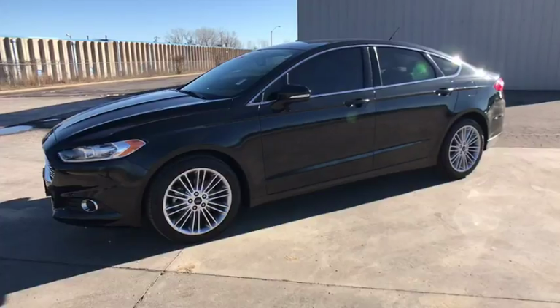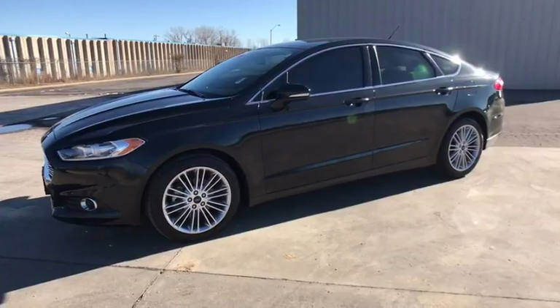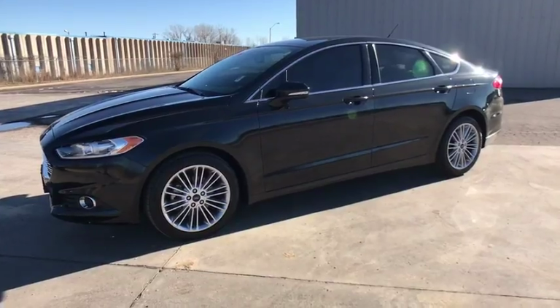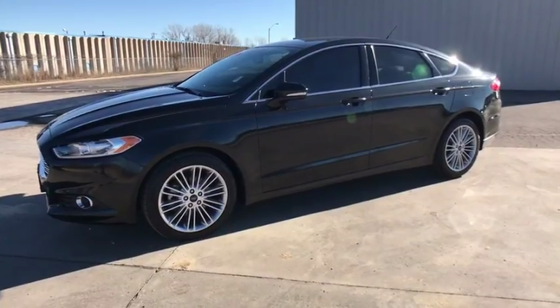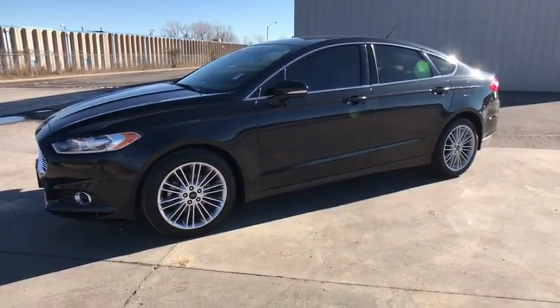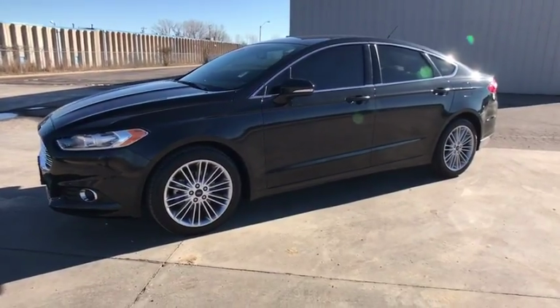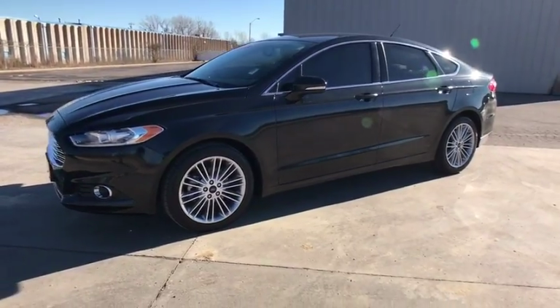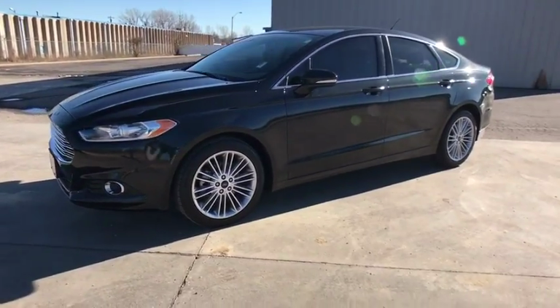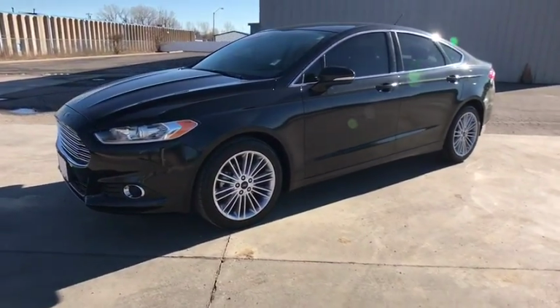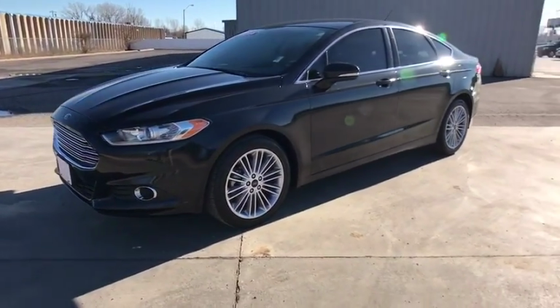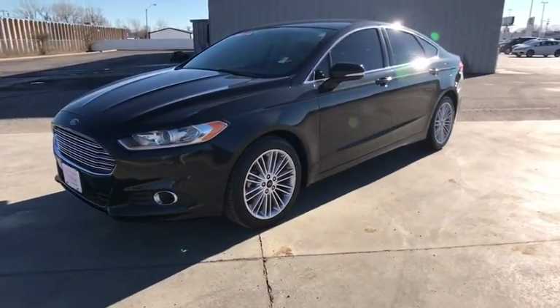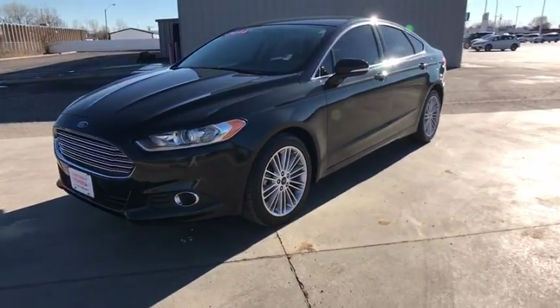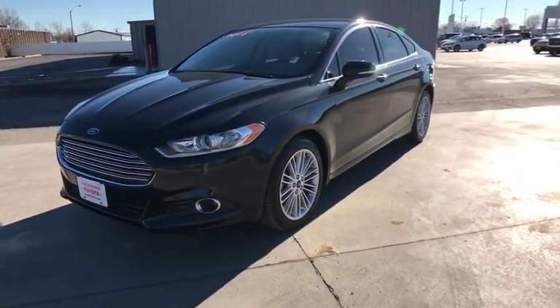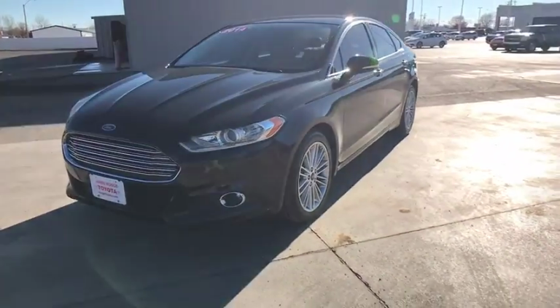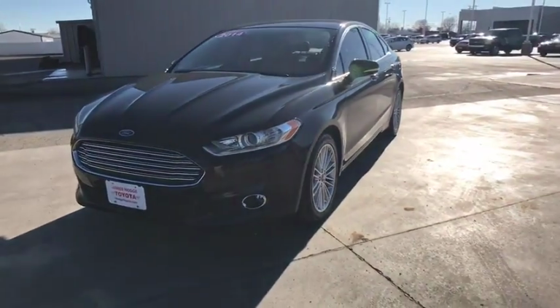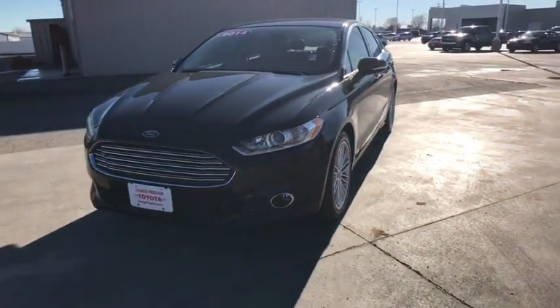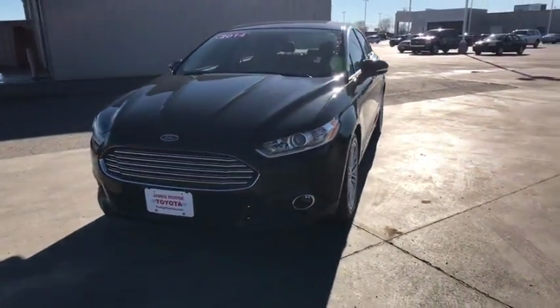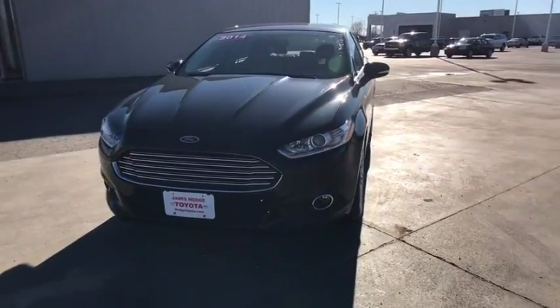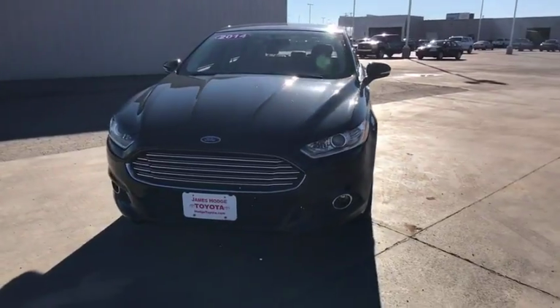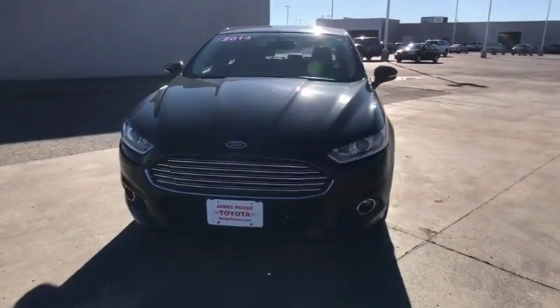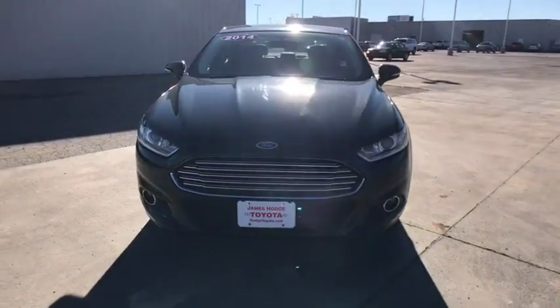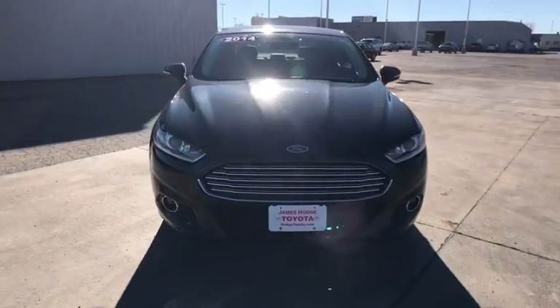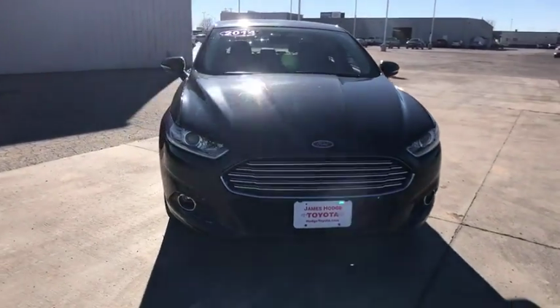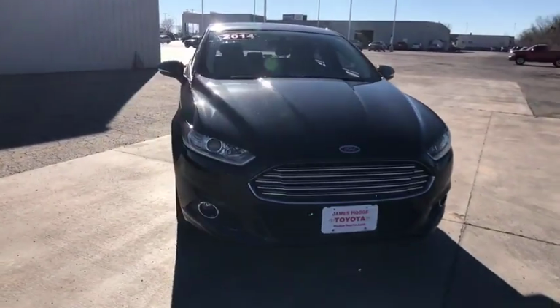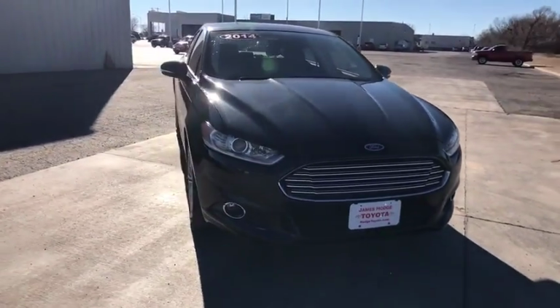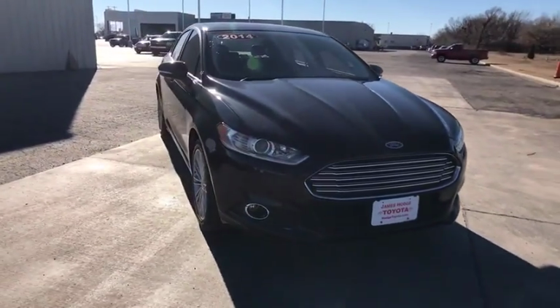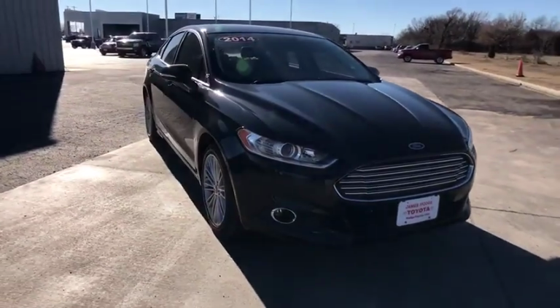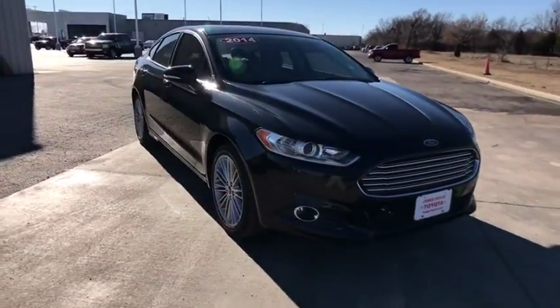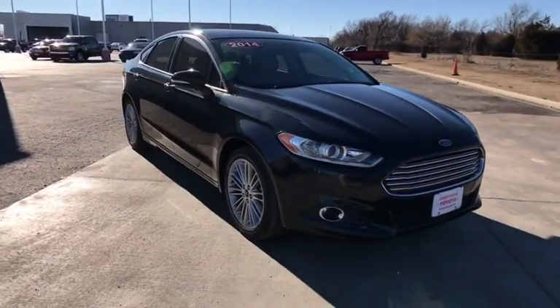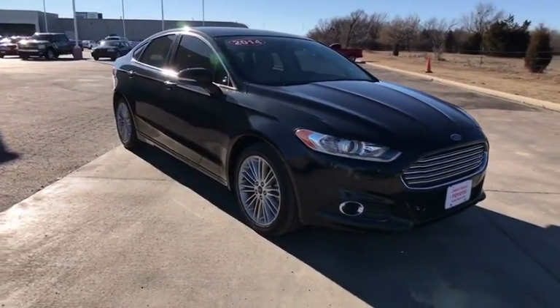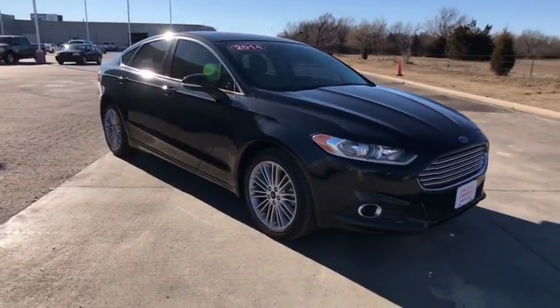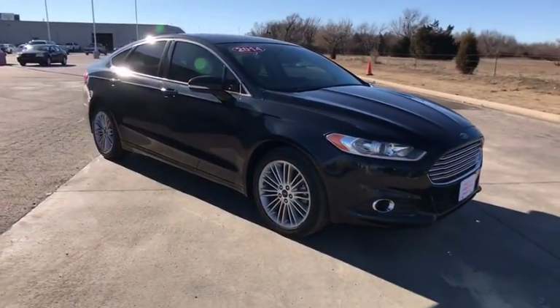The 2014 Ford Fusion. You can have both impressive power and great economy in a Fusion. This vehicle has less than 55,000 miles.